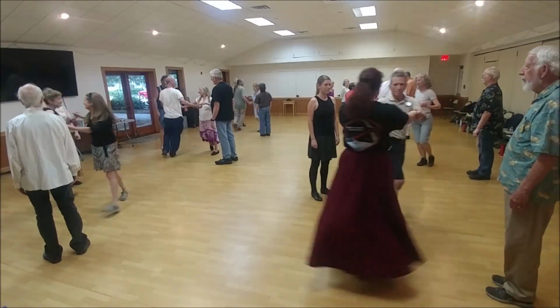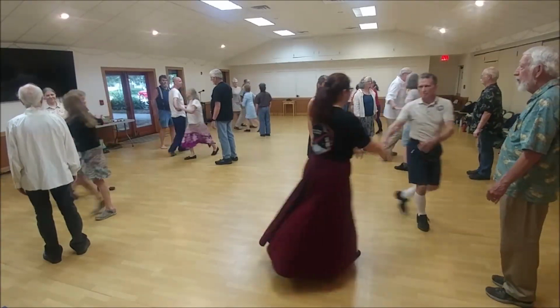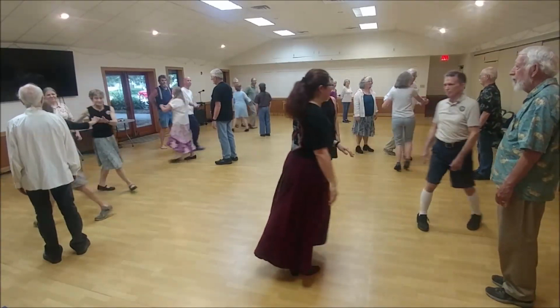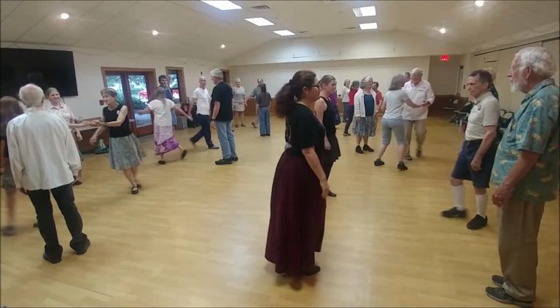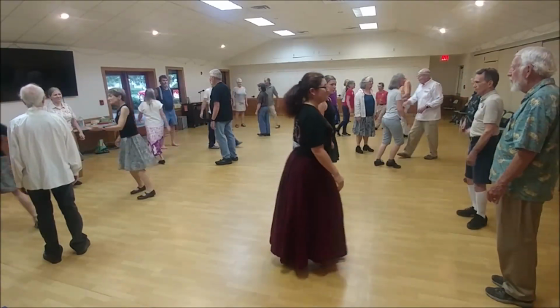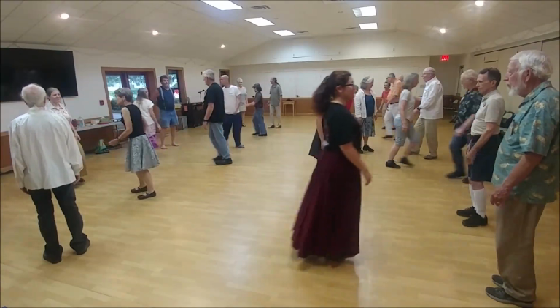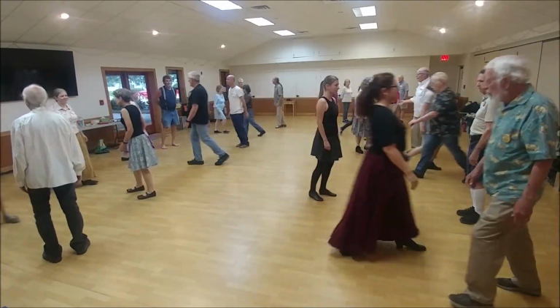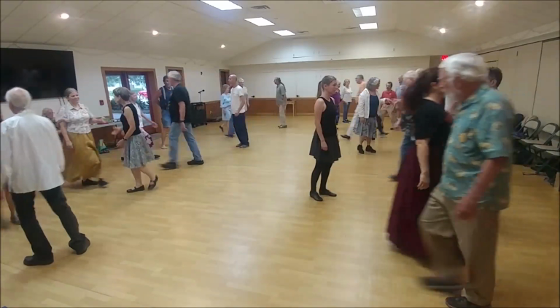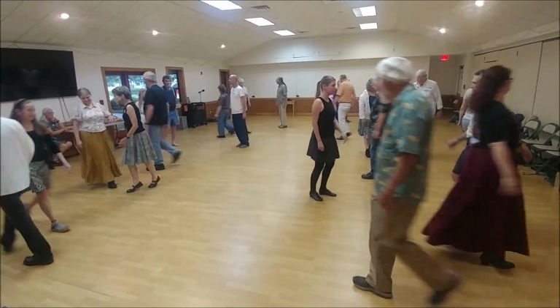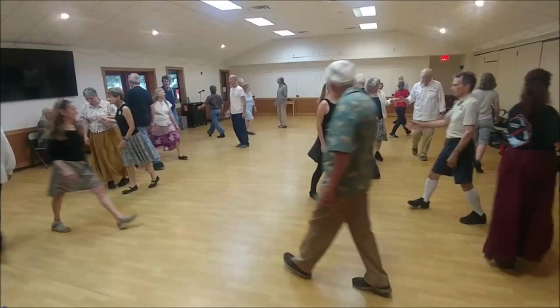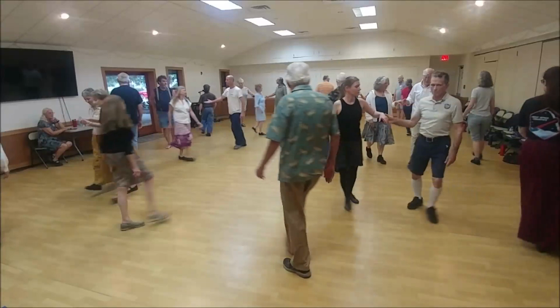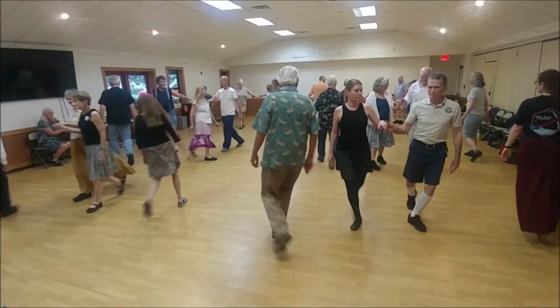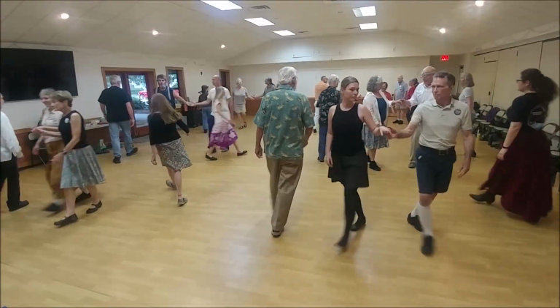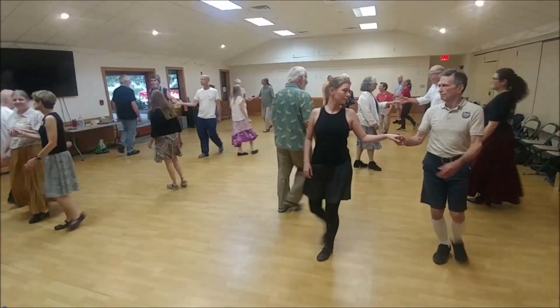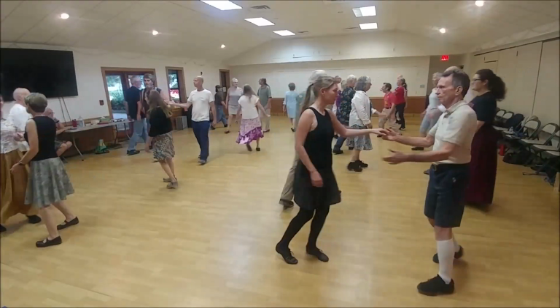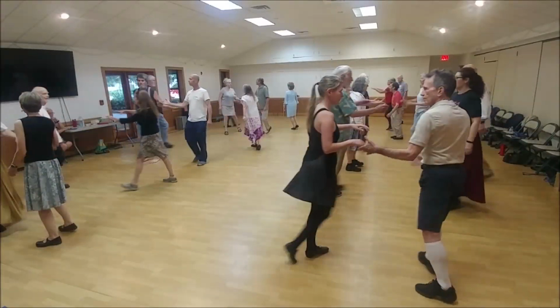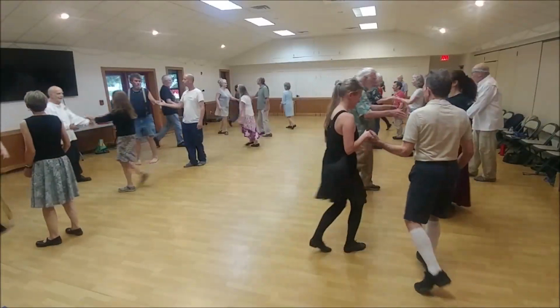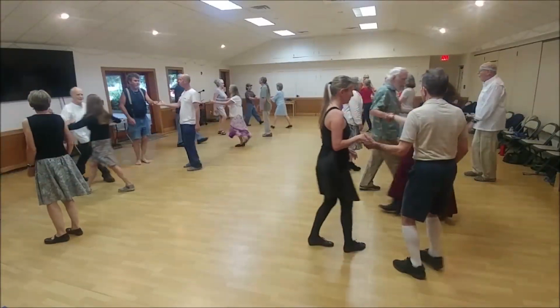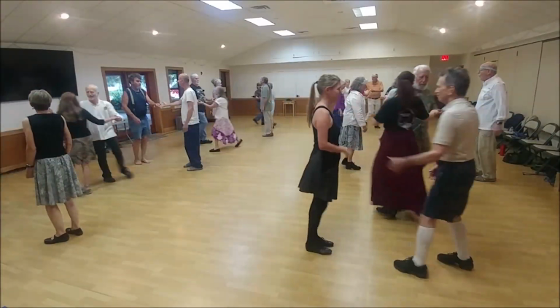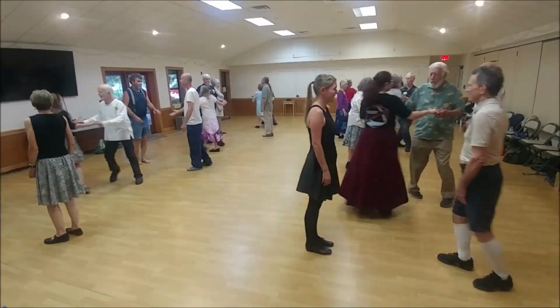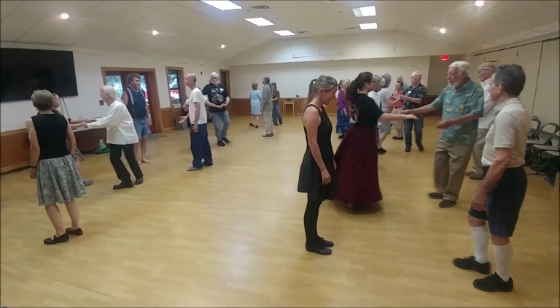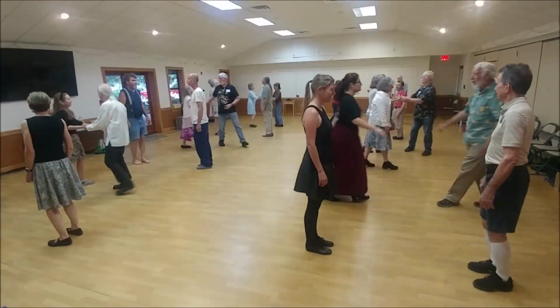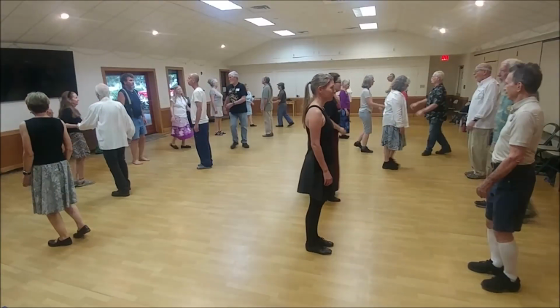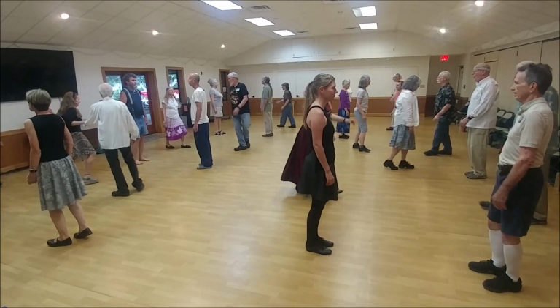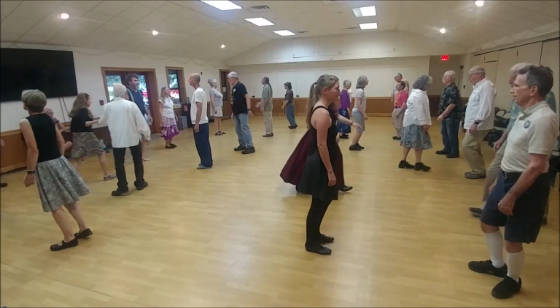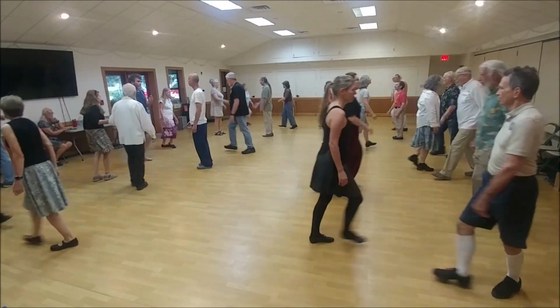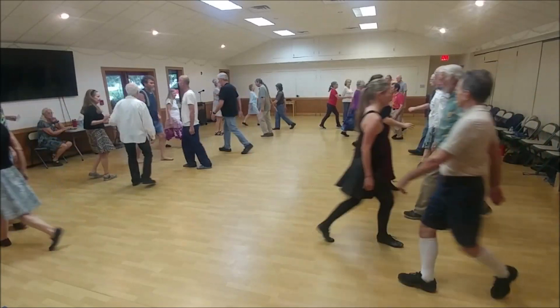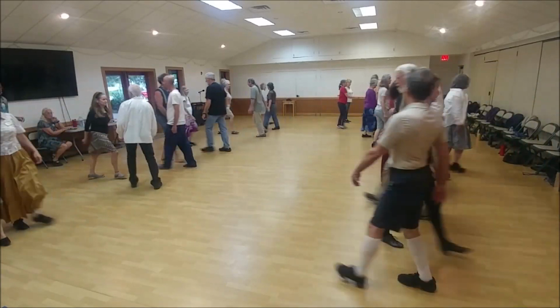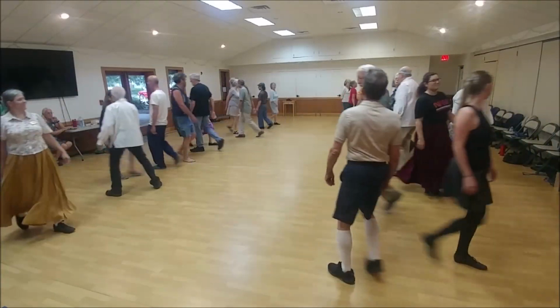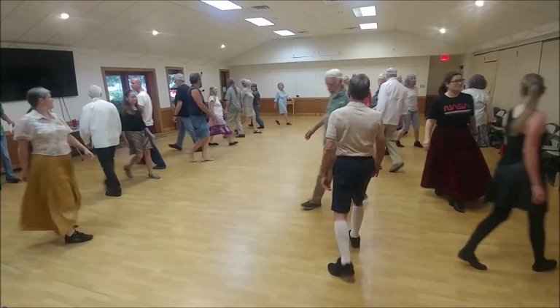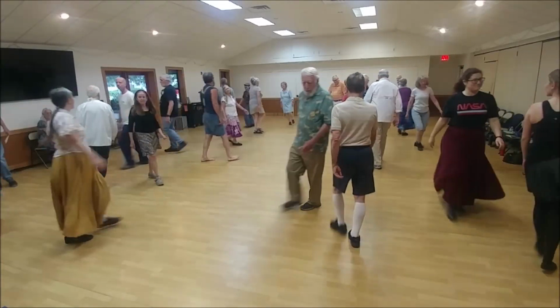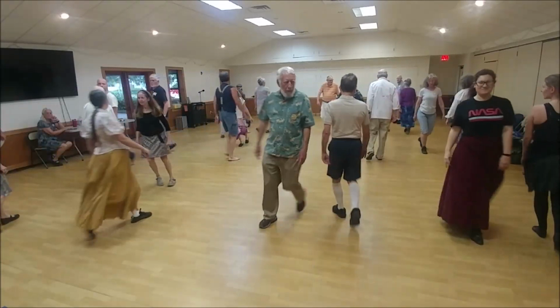One's across and come below, two's move up. One's turn, two hands, half. Fall back a bit — four changes, no hands. Half right, half left.